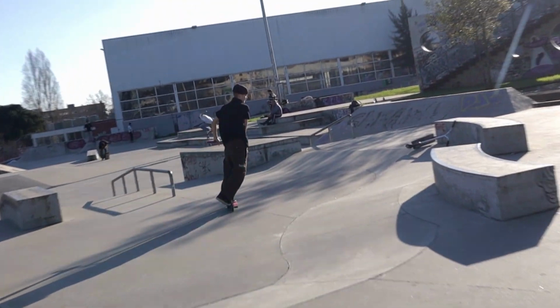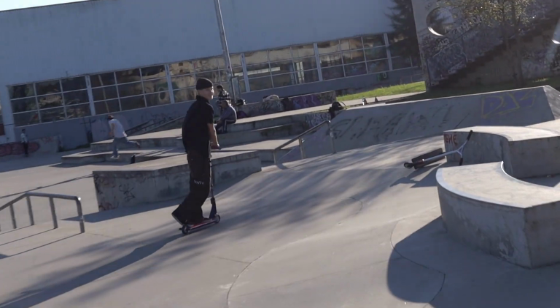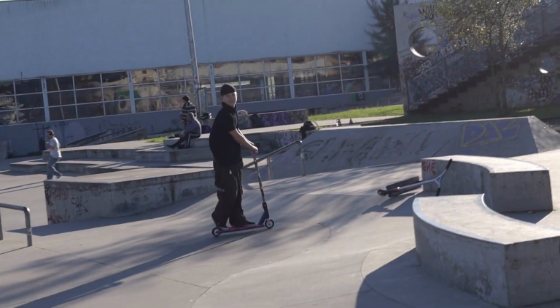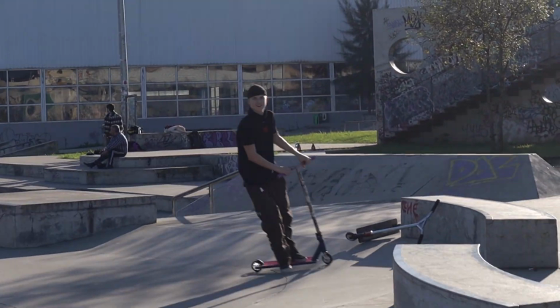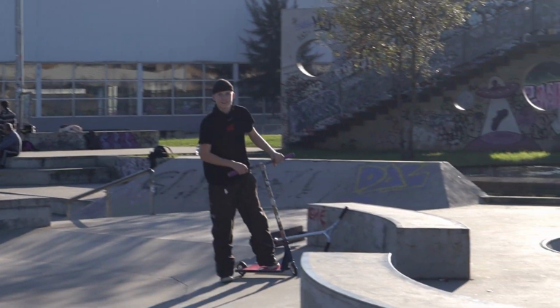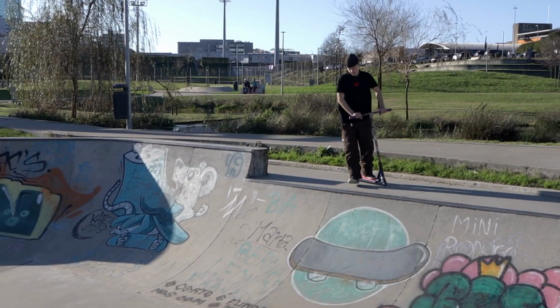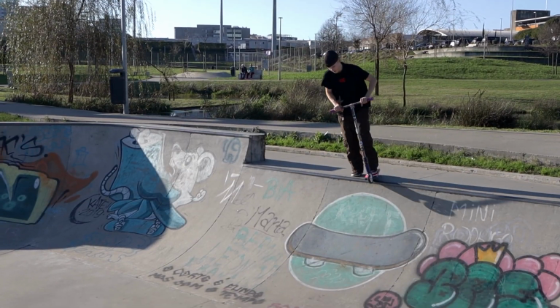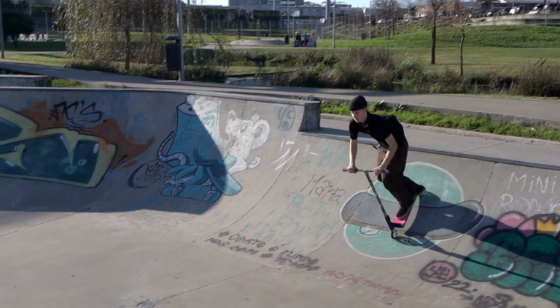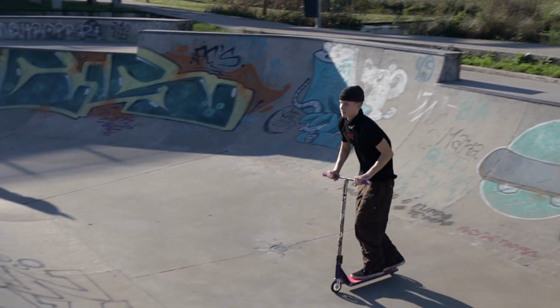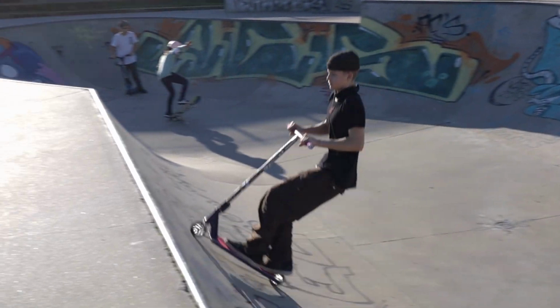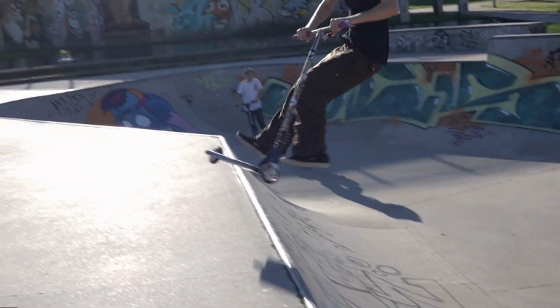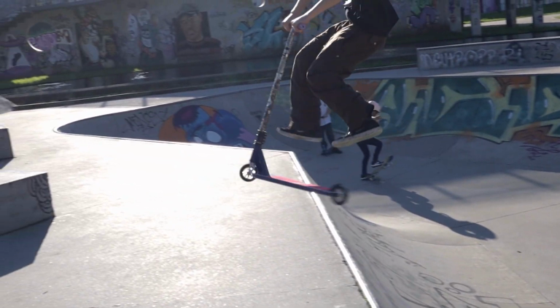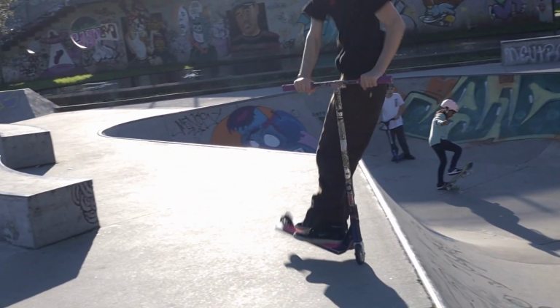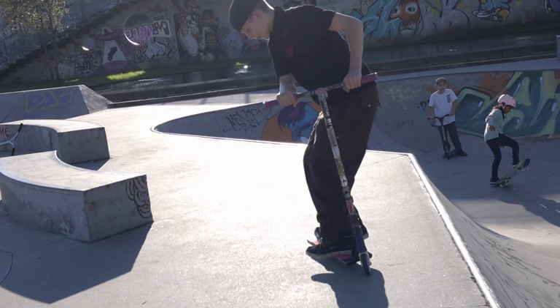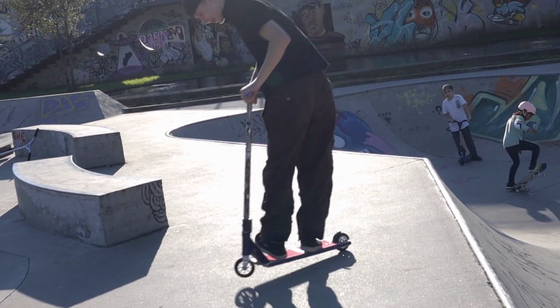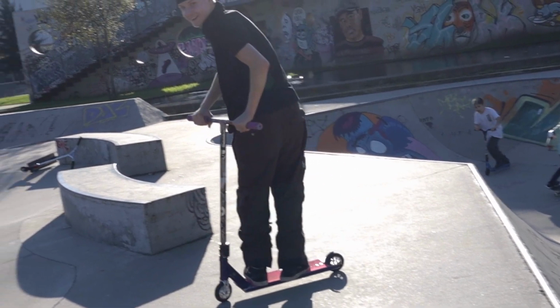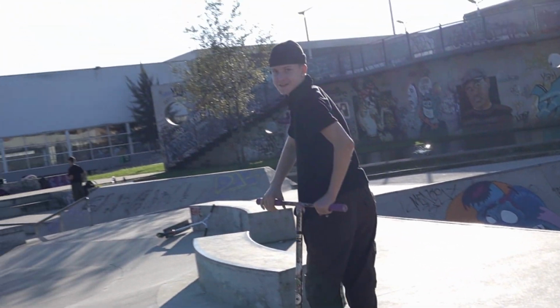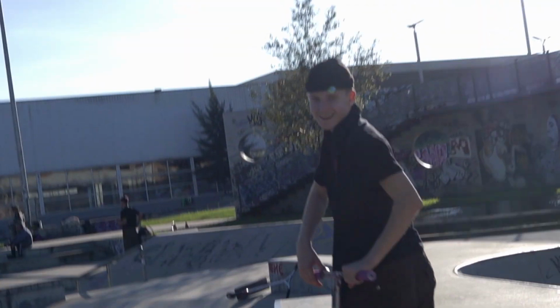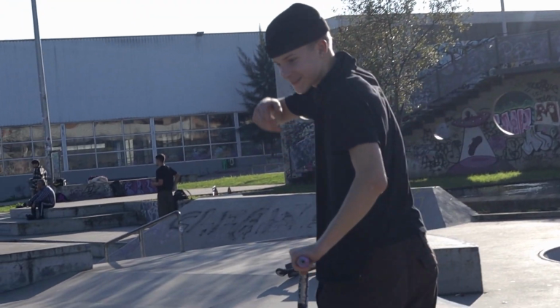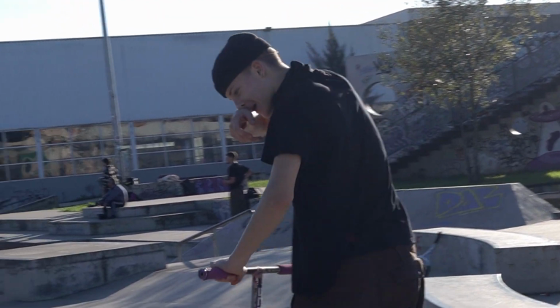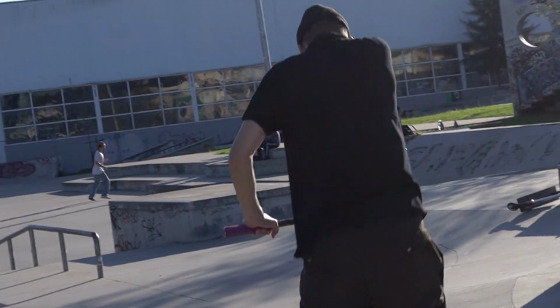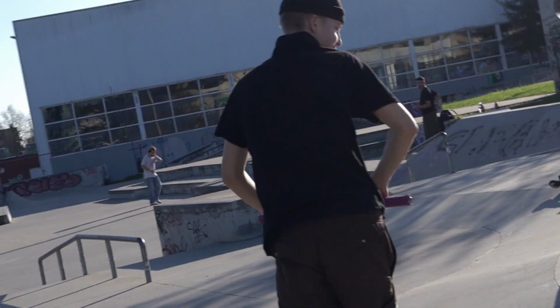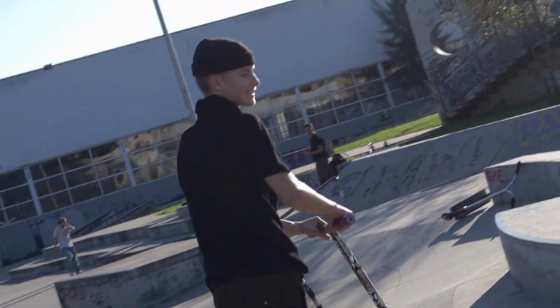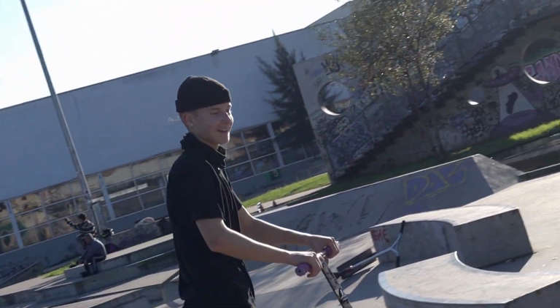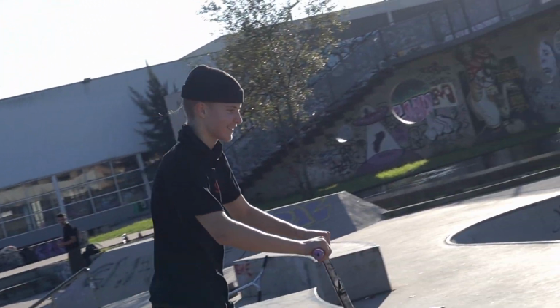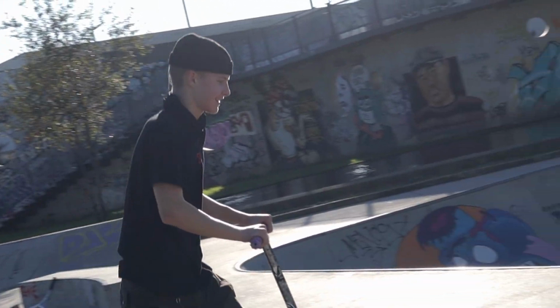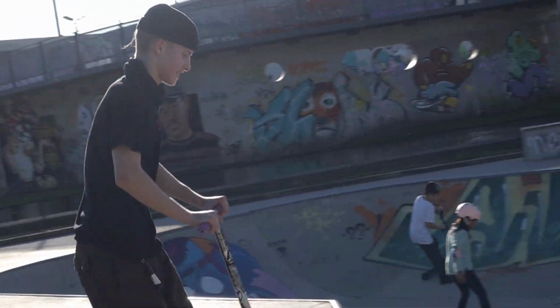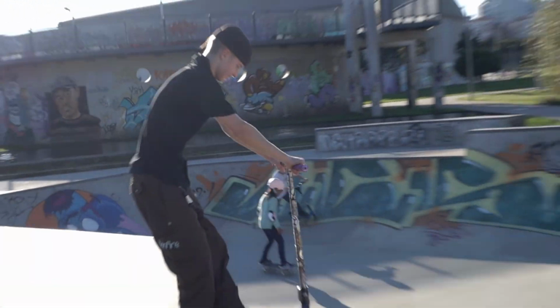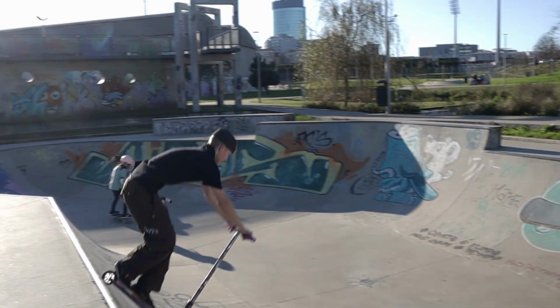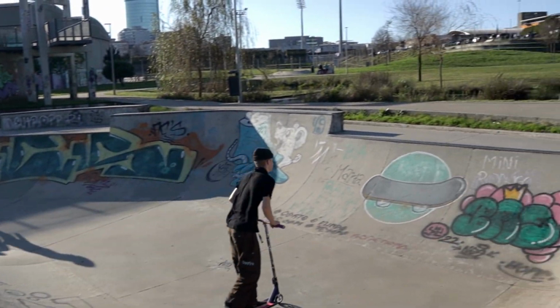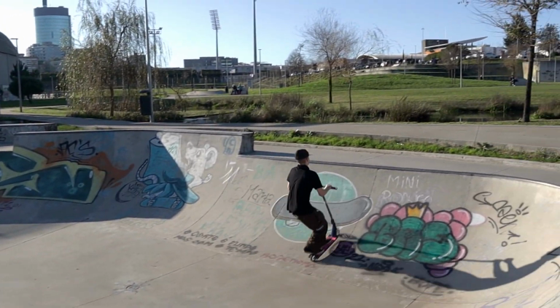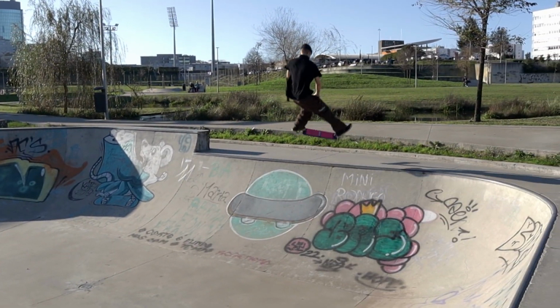It's a bit tricky to ride out, but it looks great. That was the tail whip to opposite 180.